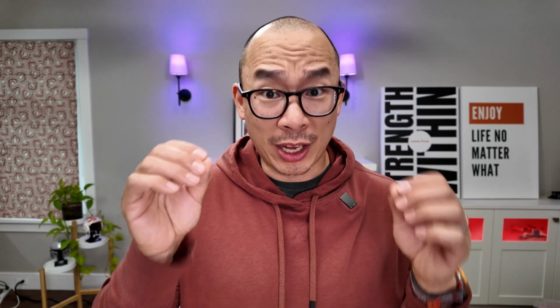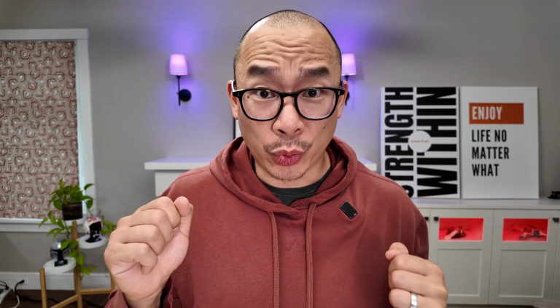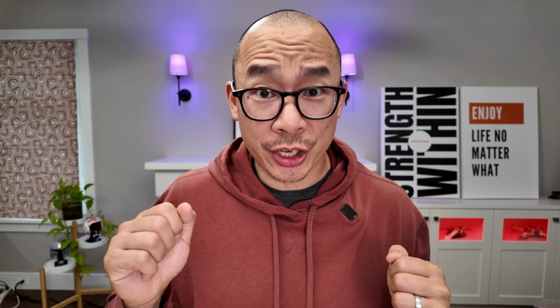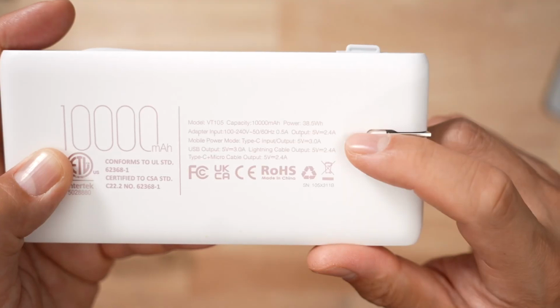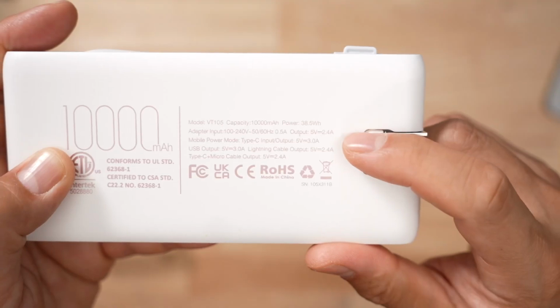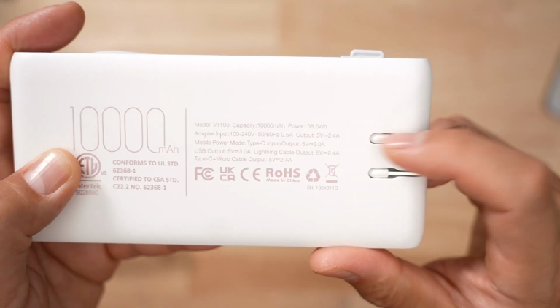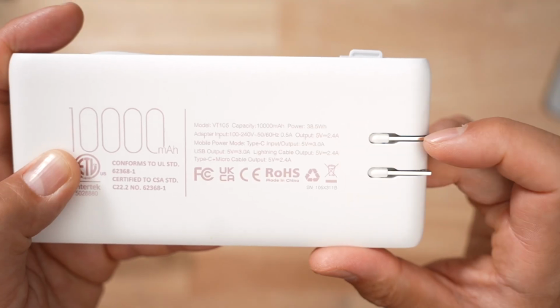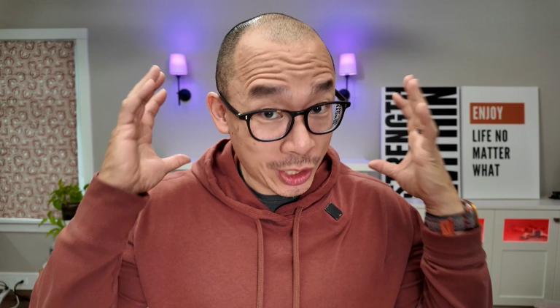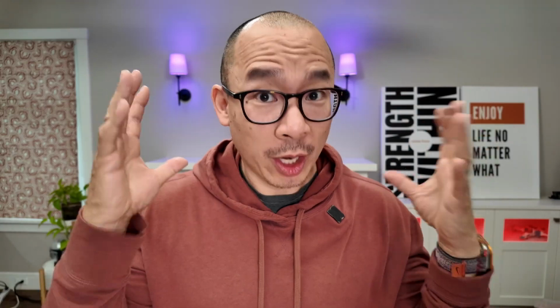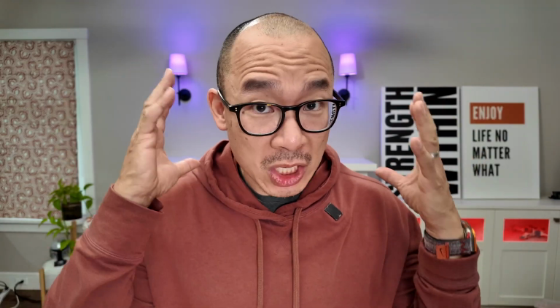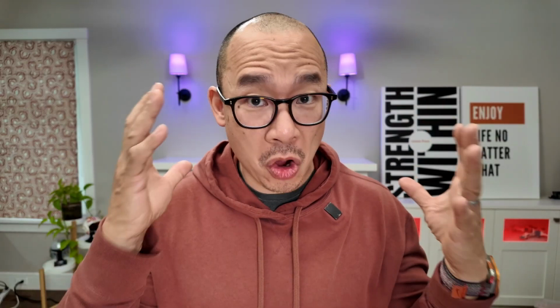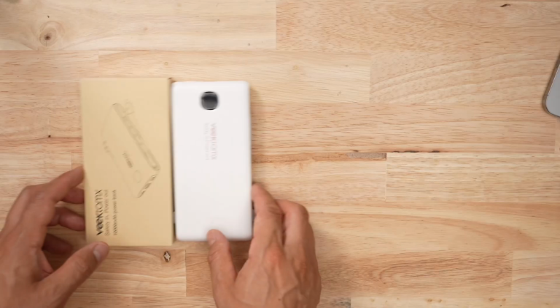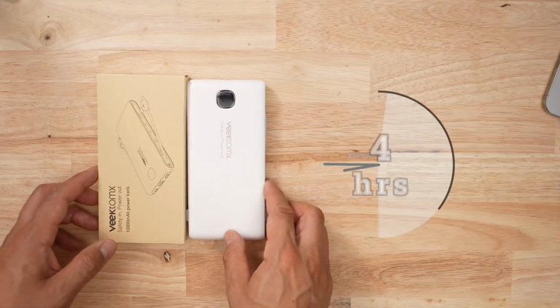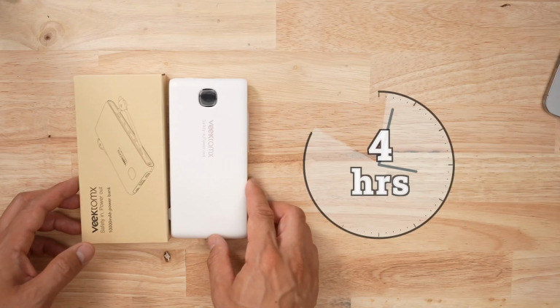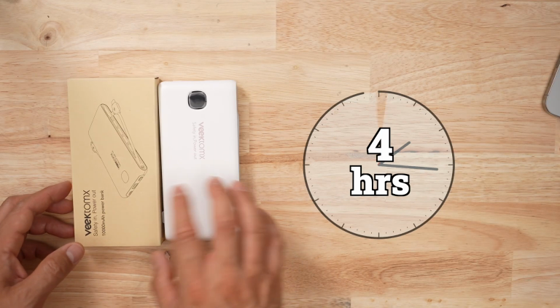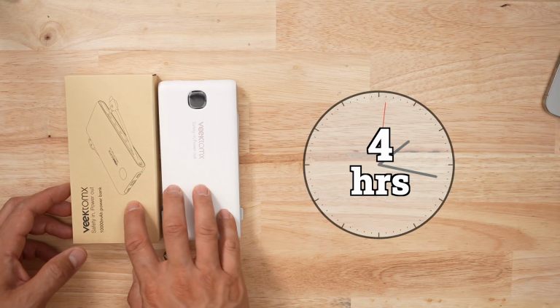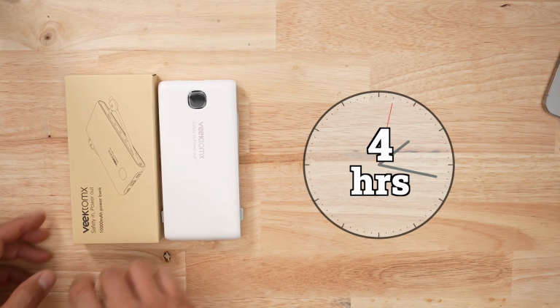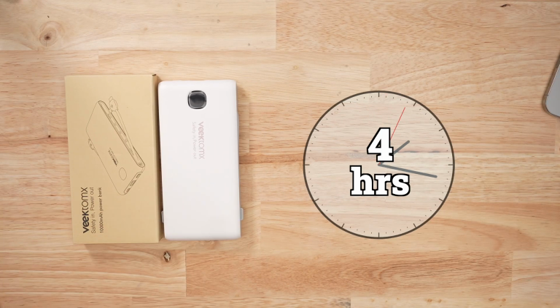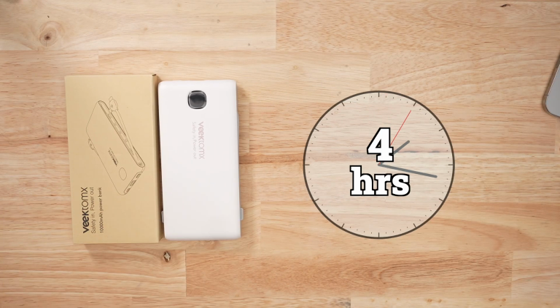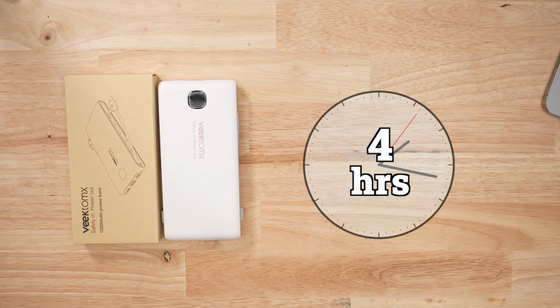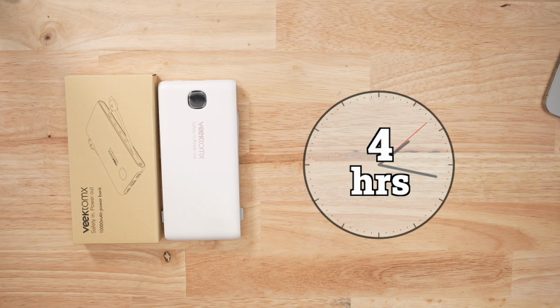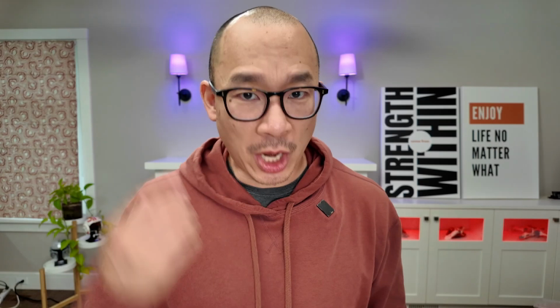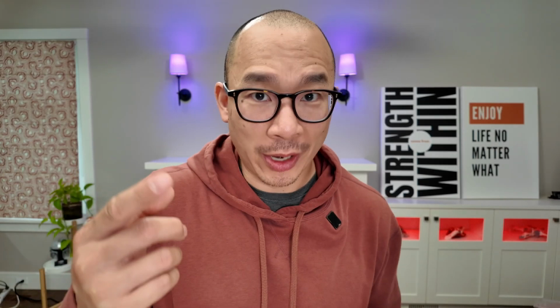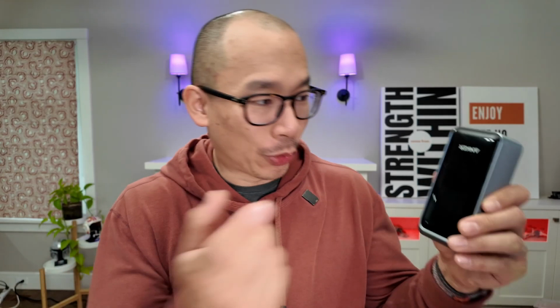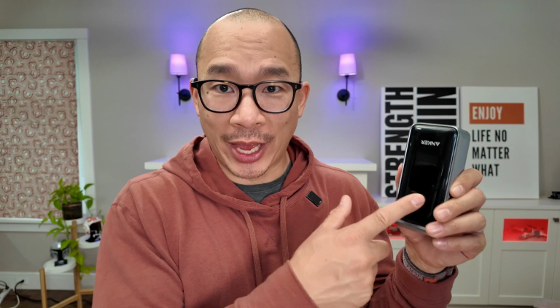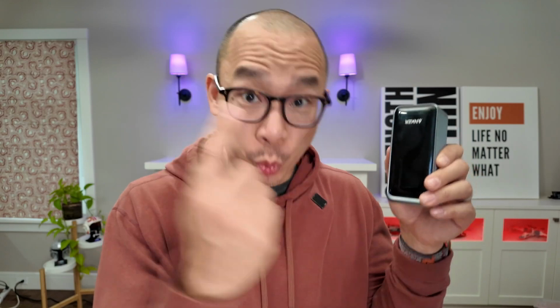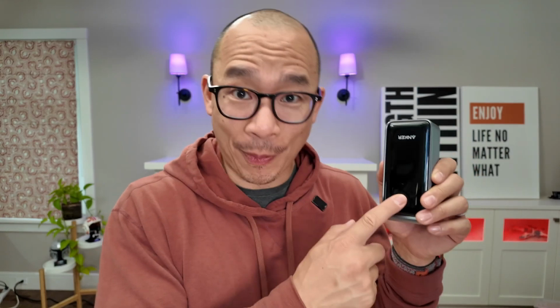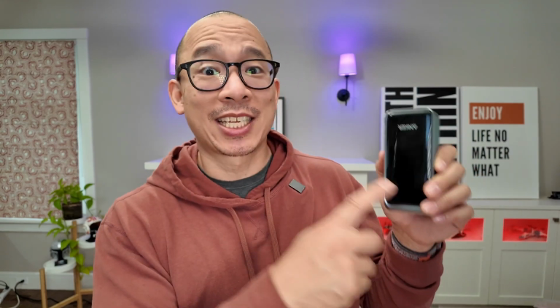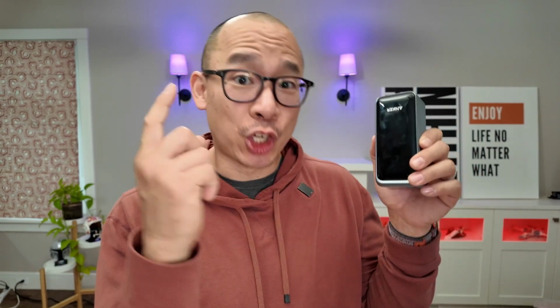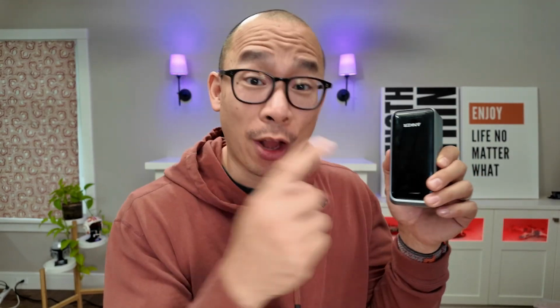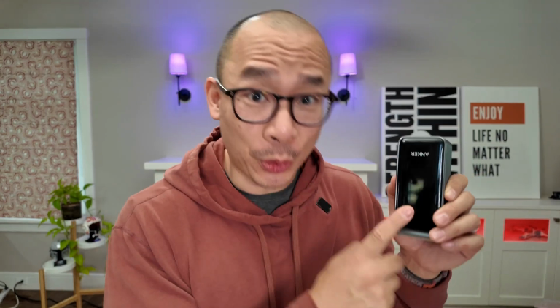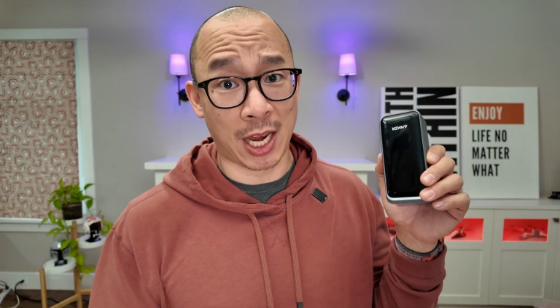When it comes to recharging, it charges at 15 watts, which is incredibly slow. The total recharge time for this product was almost four hours. There are other products out there that are twice the capacity and charge in a third of the time.